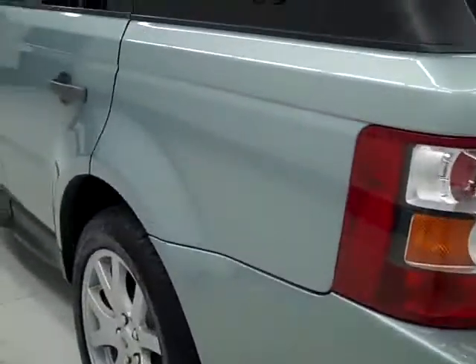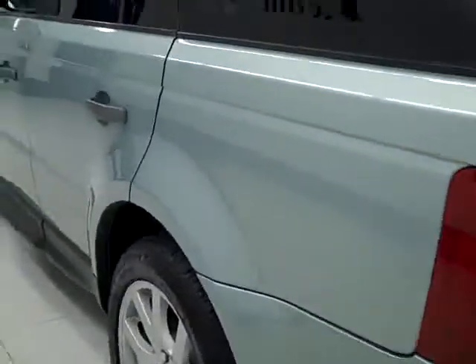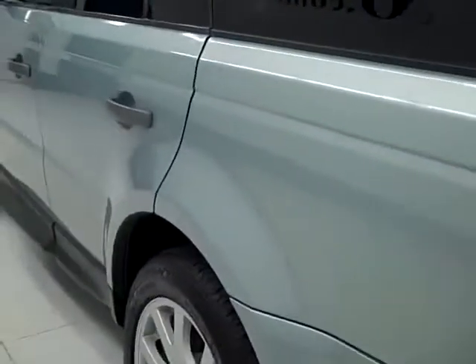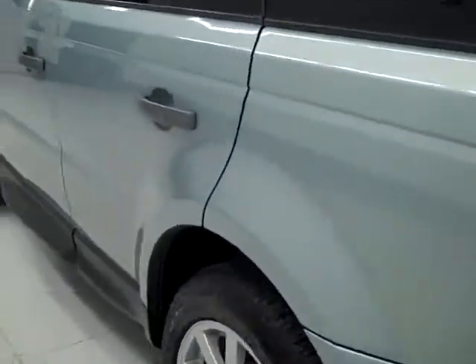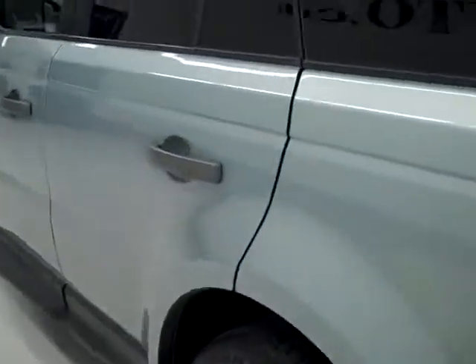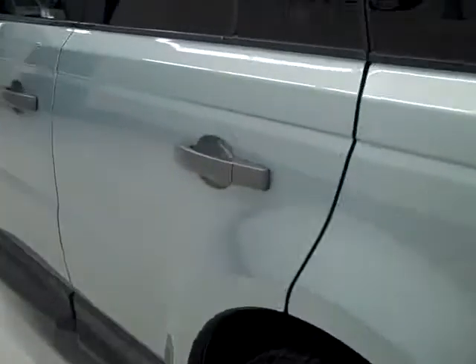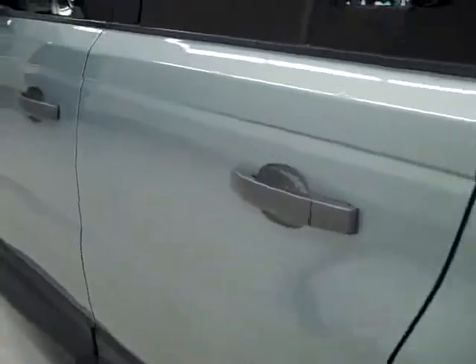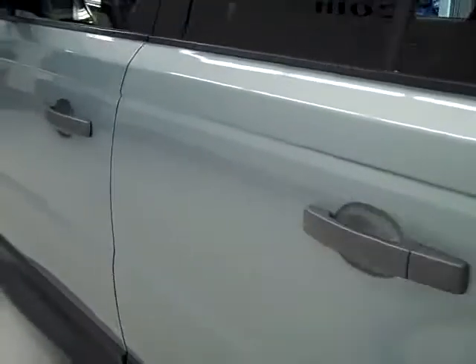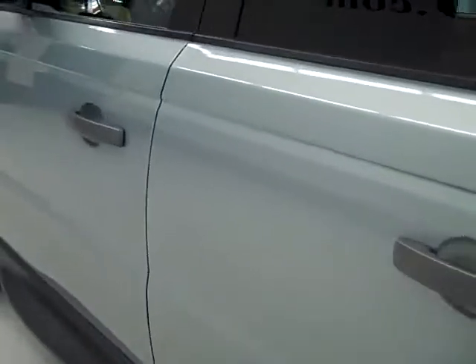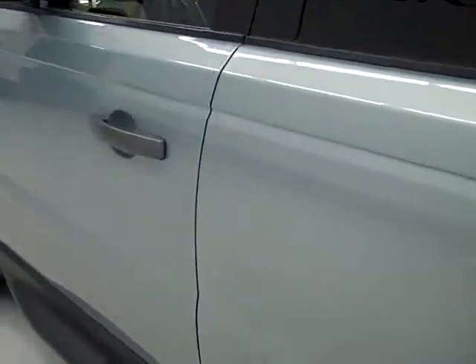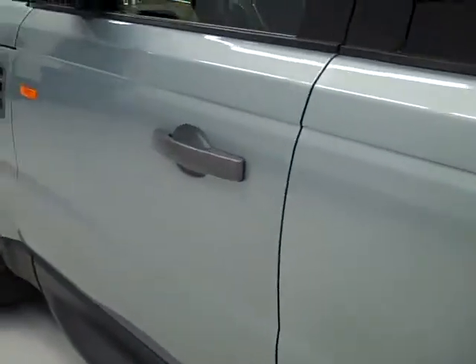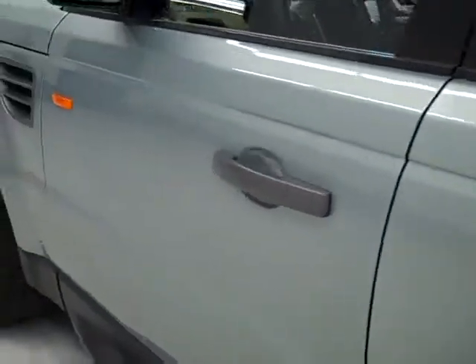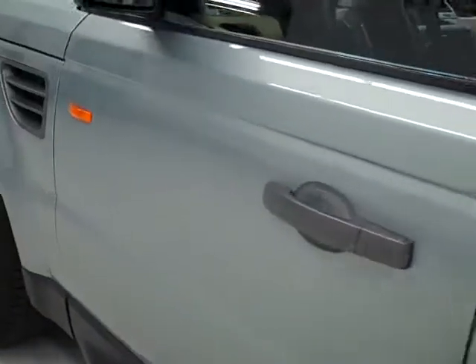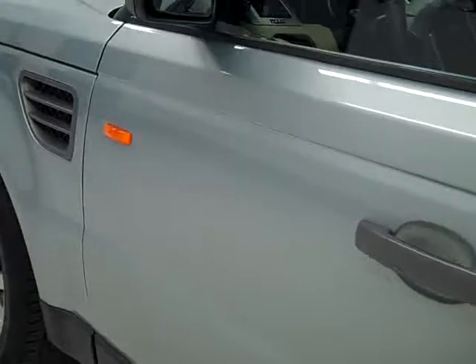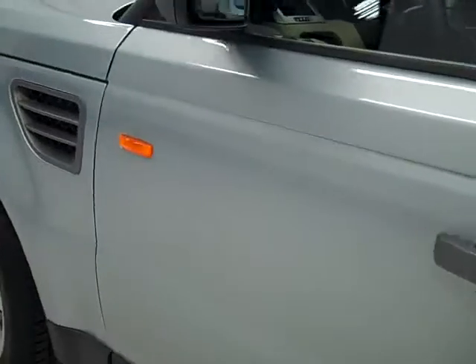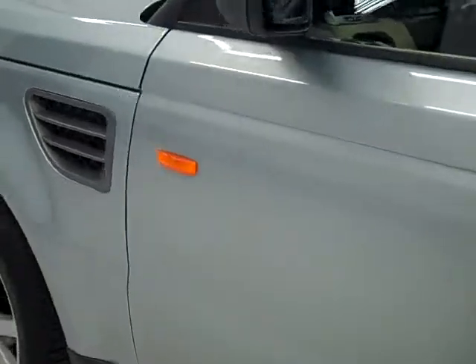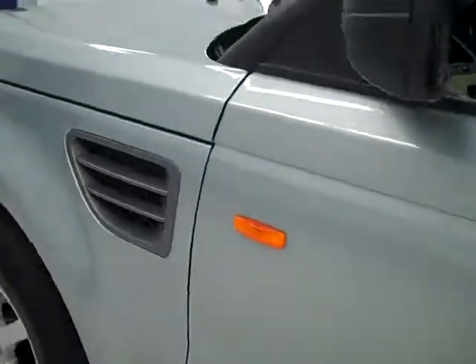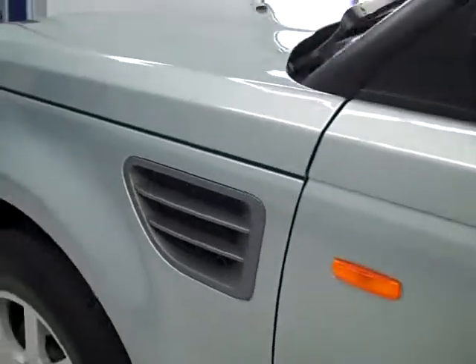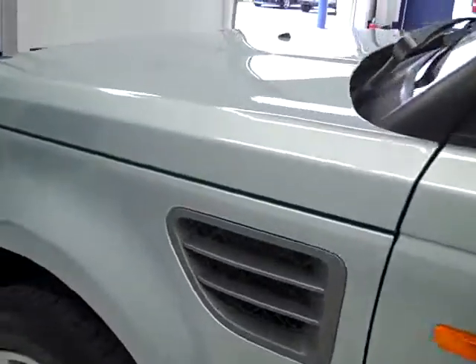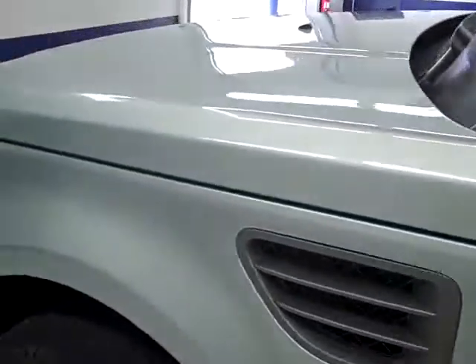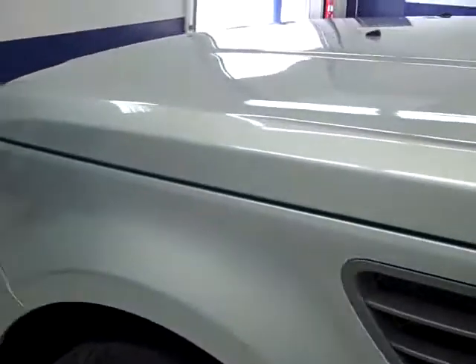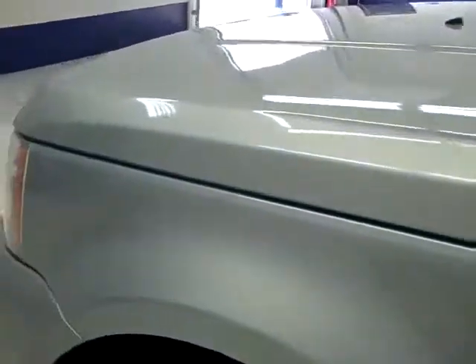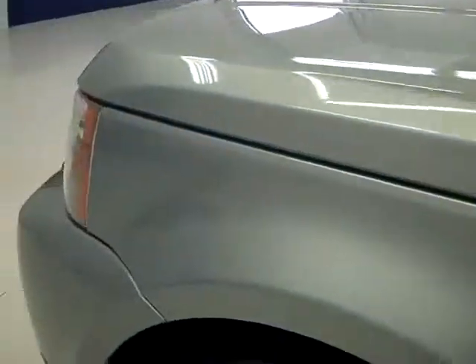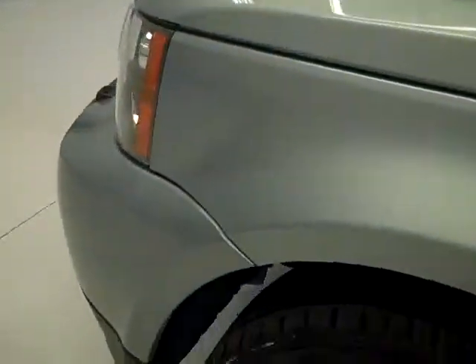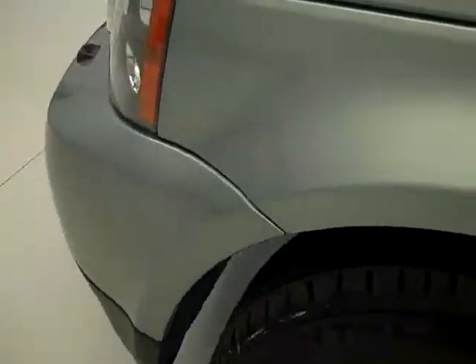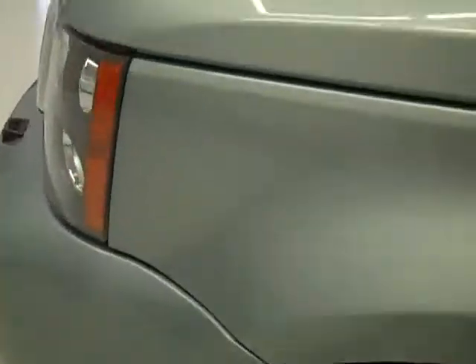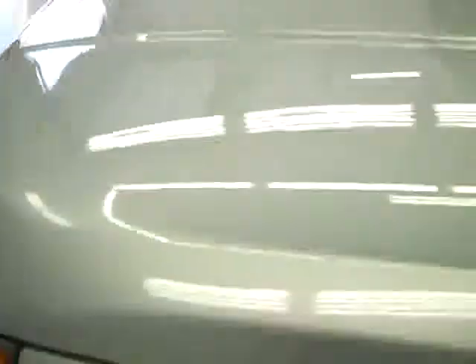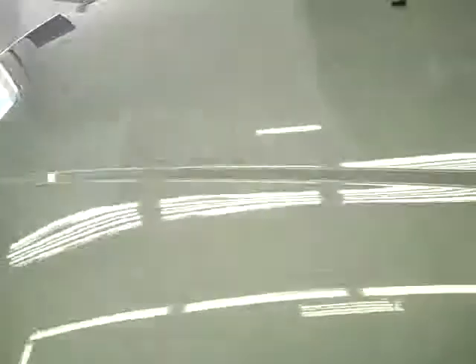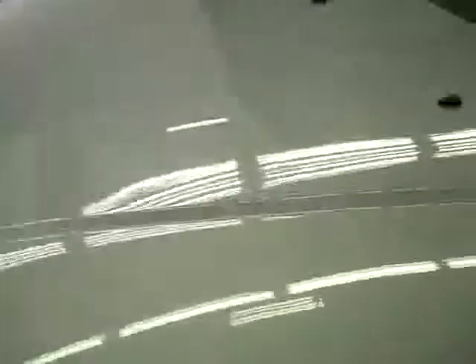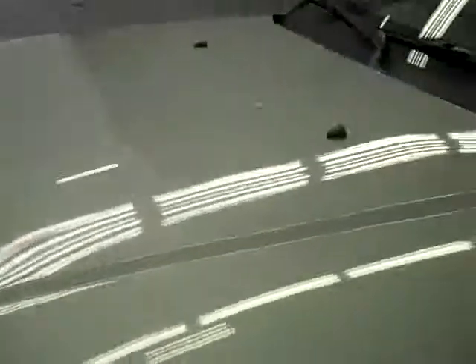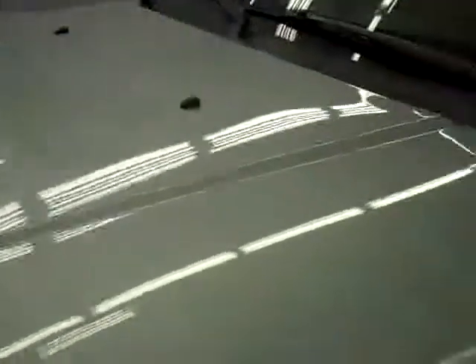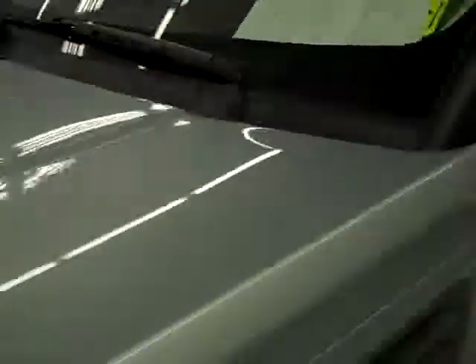Going down this side, again it's very clean, shiny, reflective paint. I don't see any dings or scratches over here either, so it looks really good.